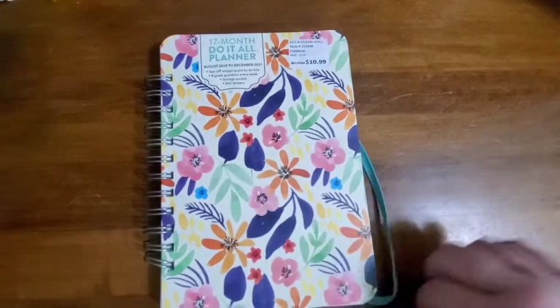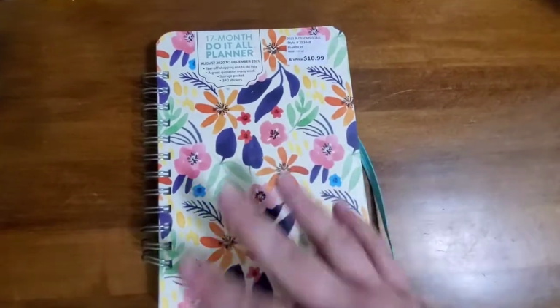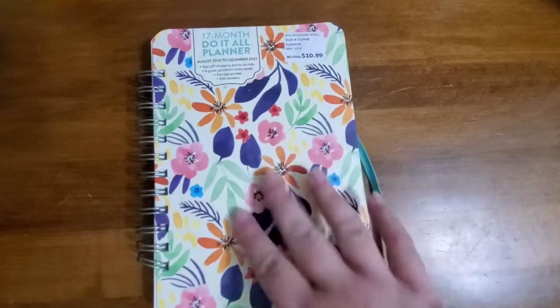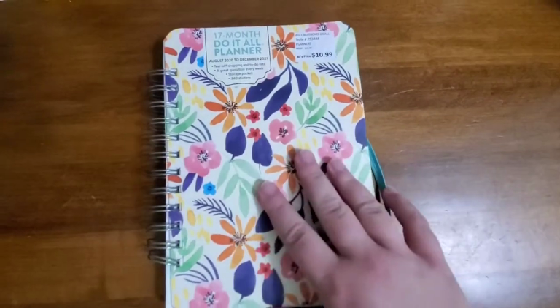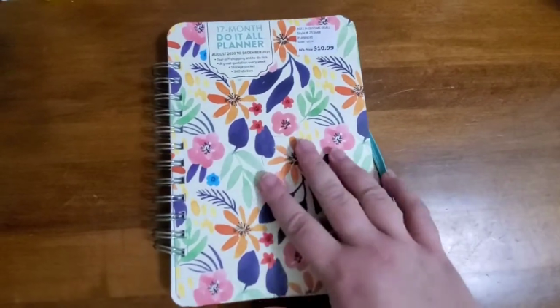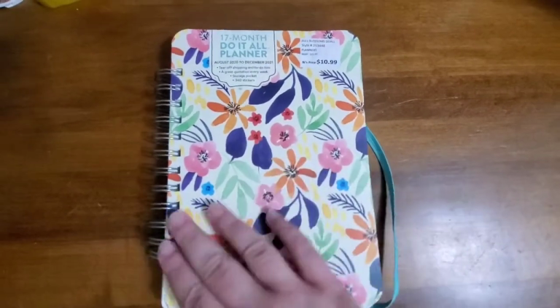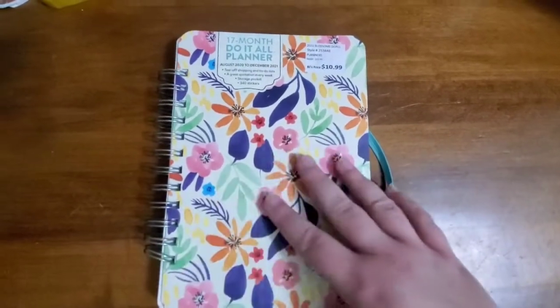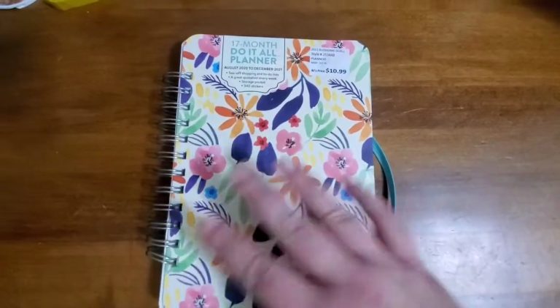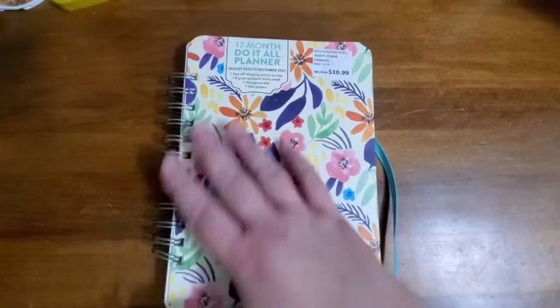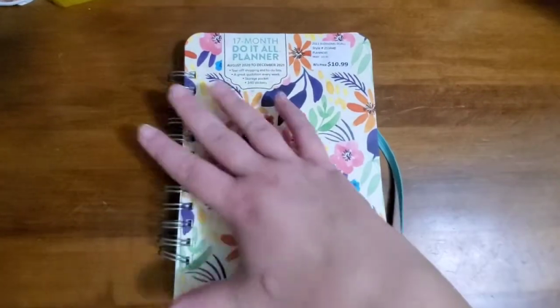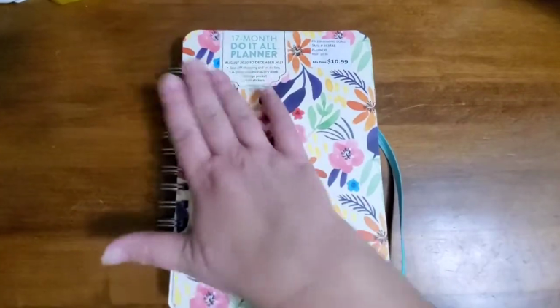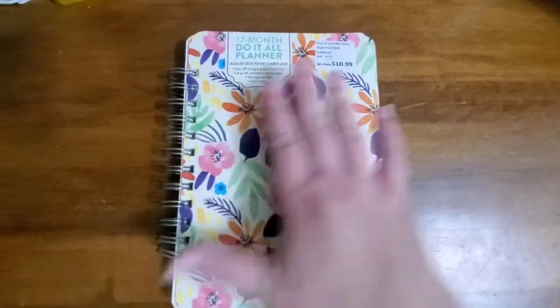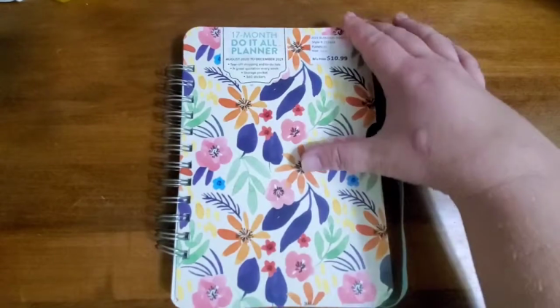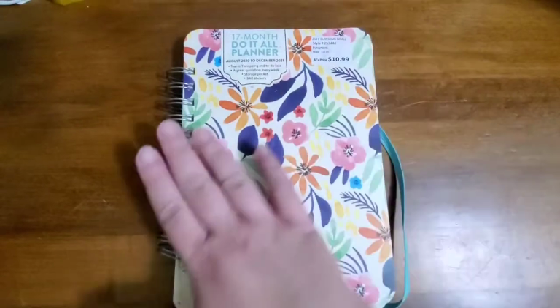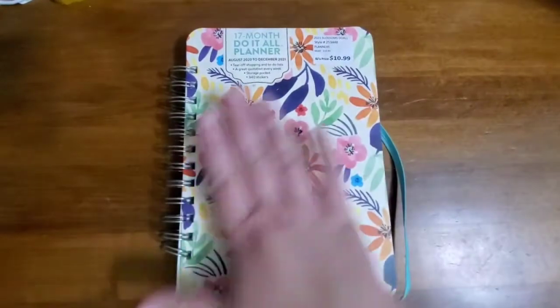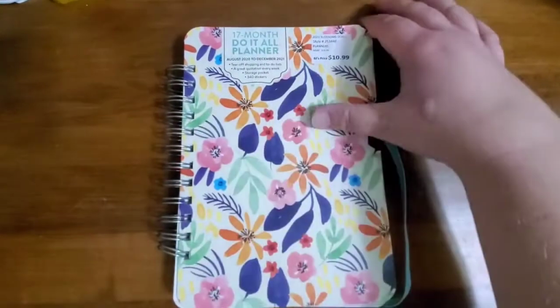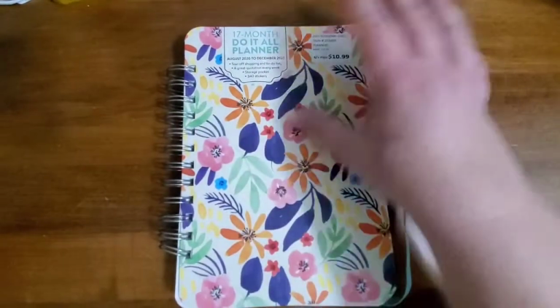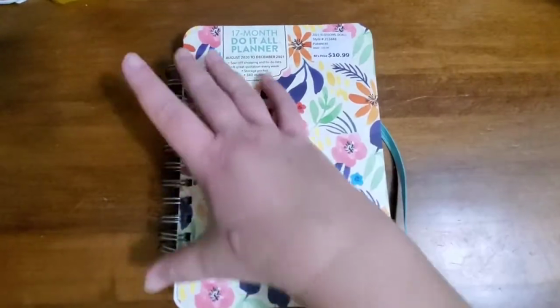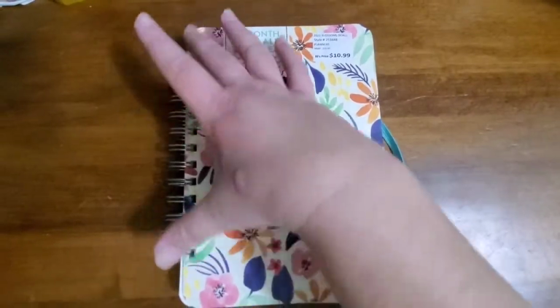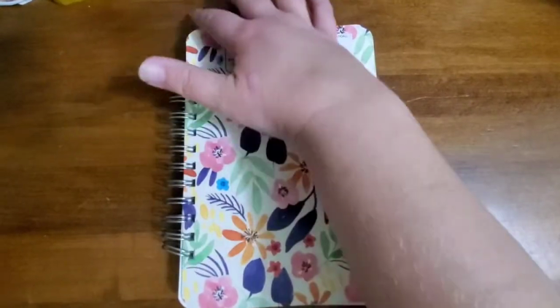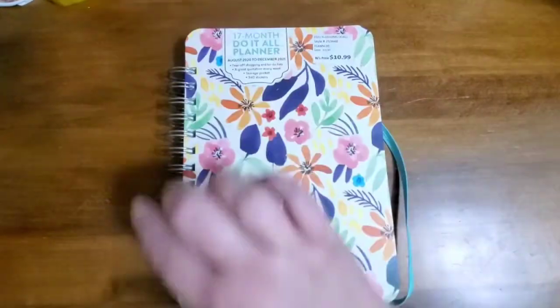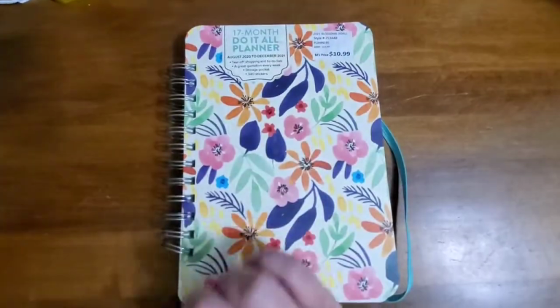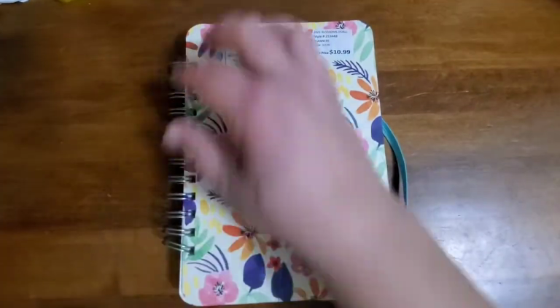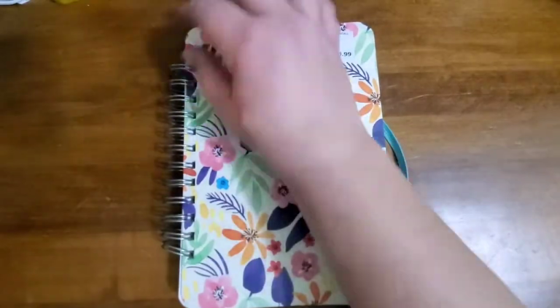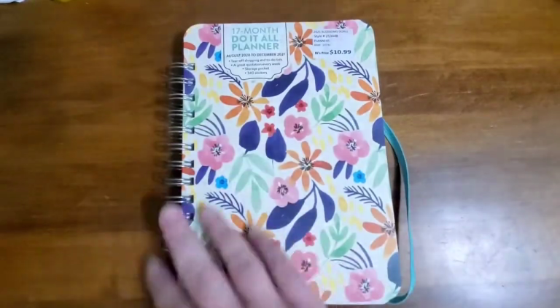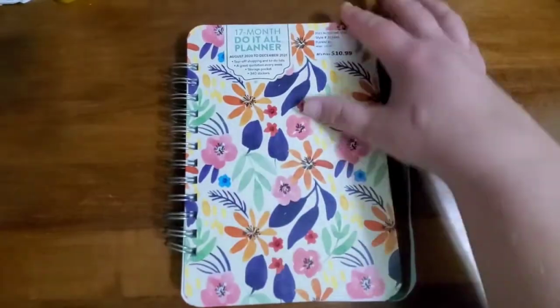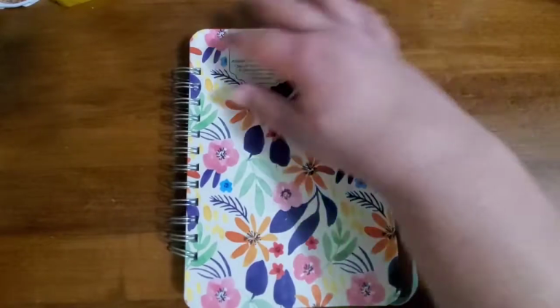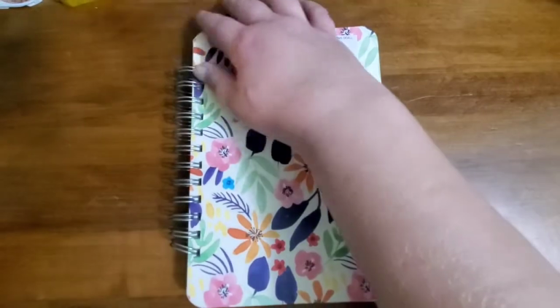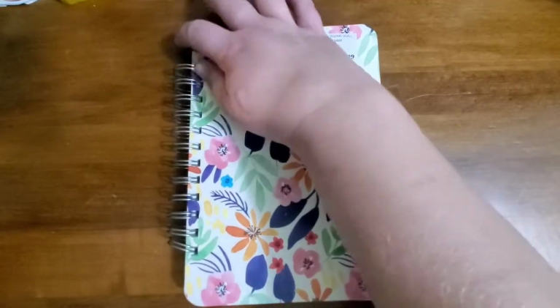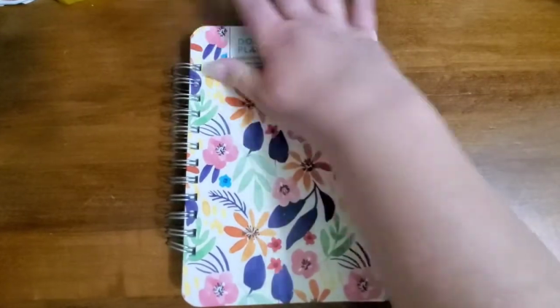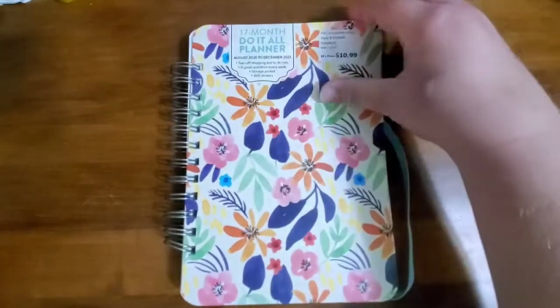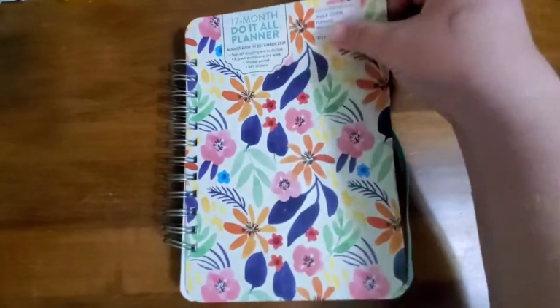I even like the flower design. I've been looking sort of for a disc bound, but I can live with this. I like that the coils don't go all the way to the top and bottom because they don't get snagged as easily that way.